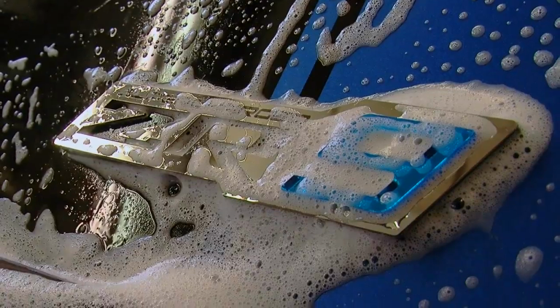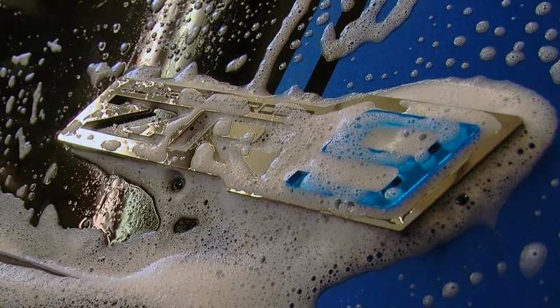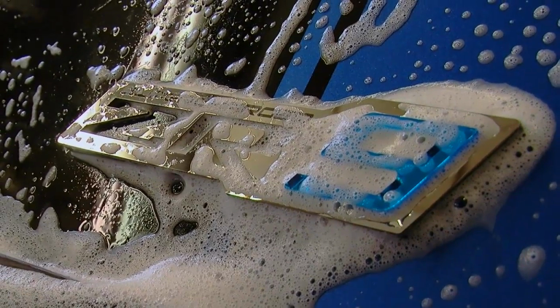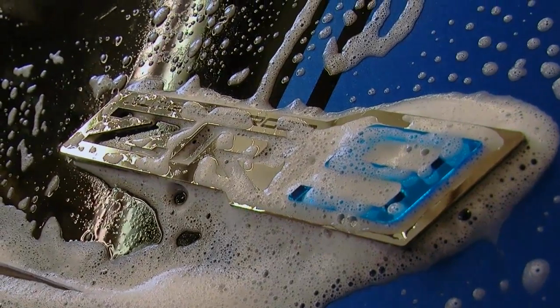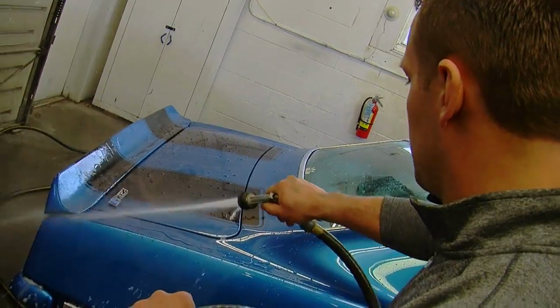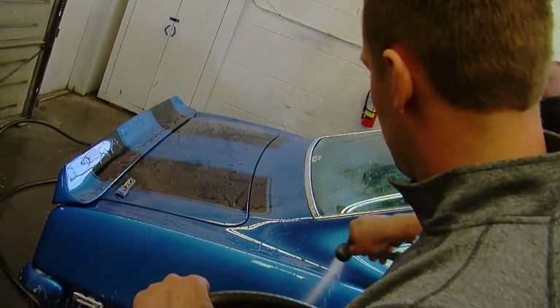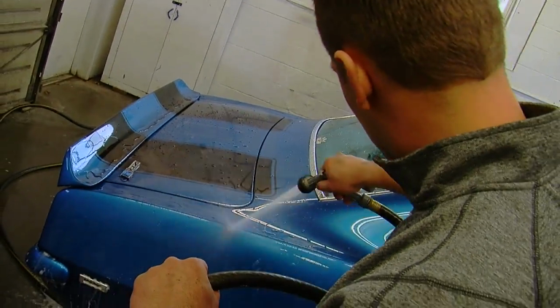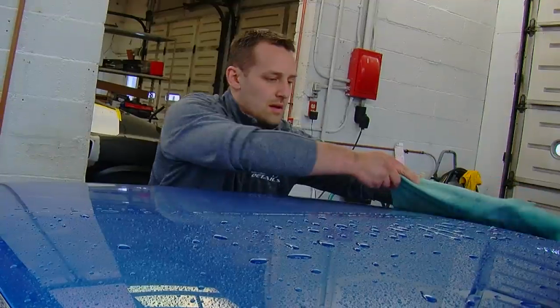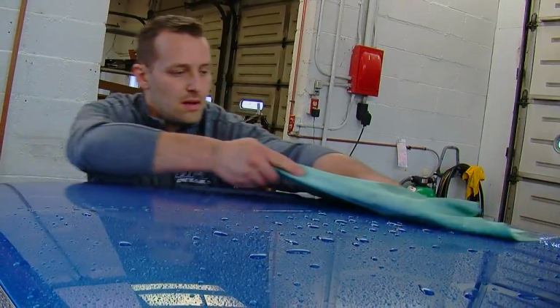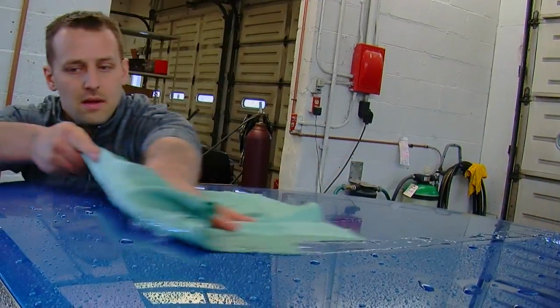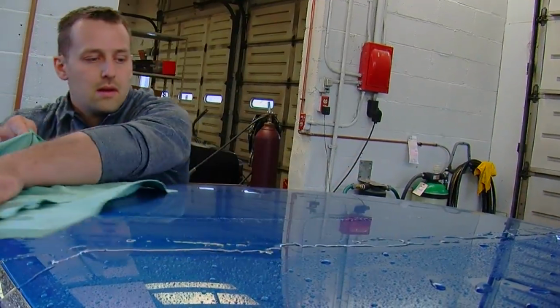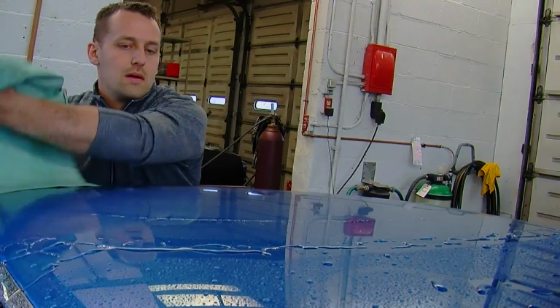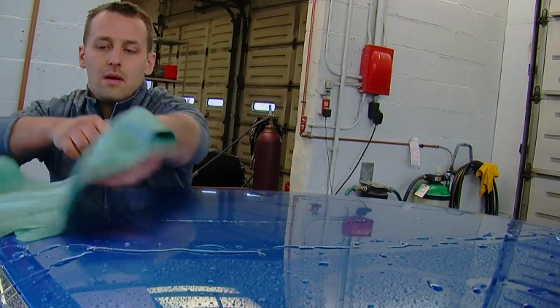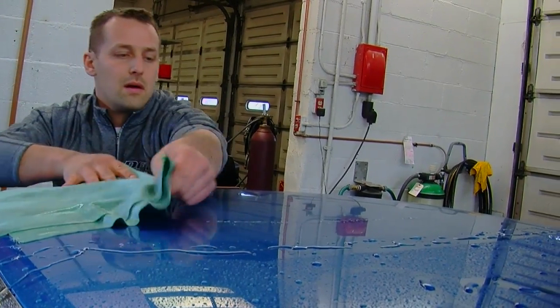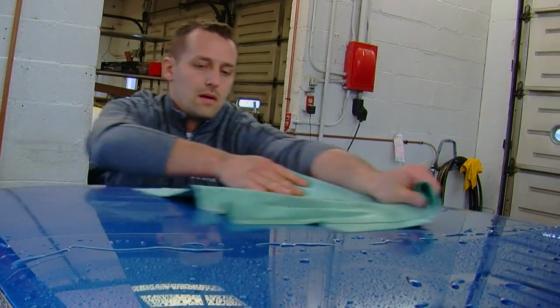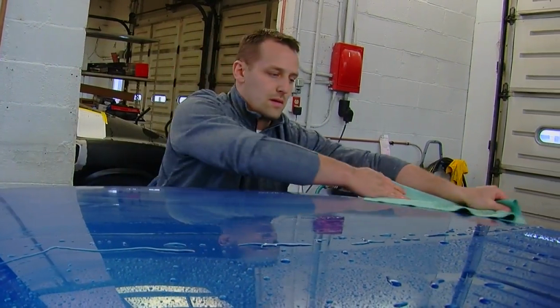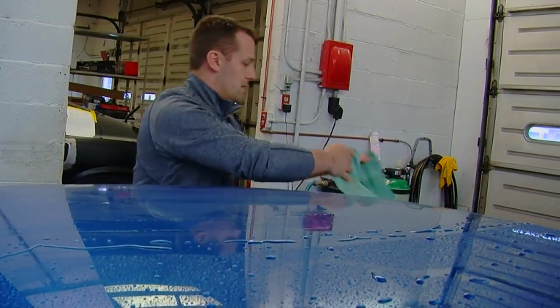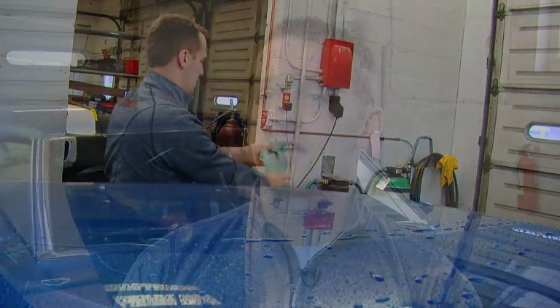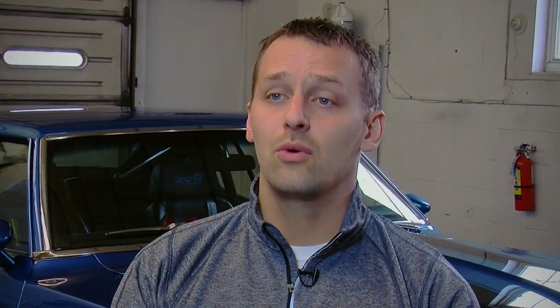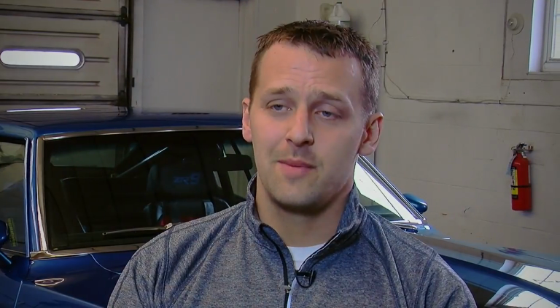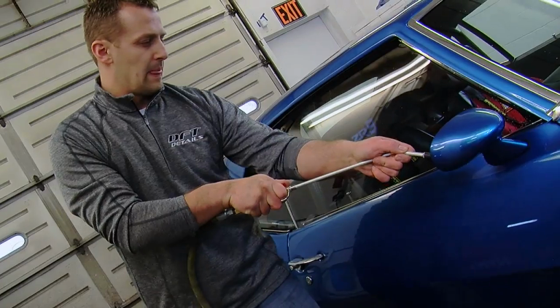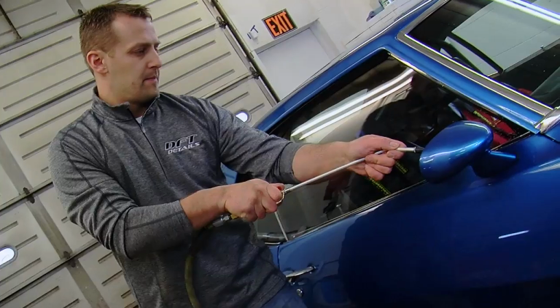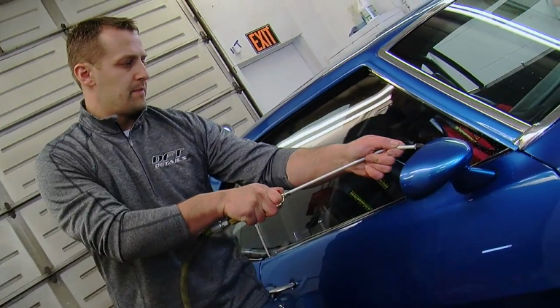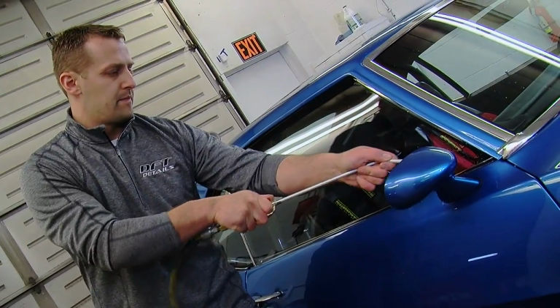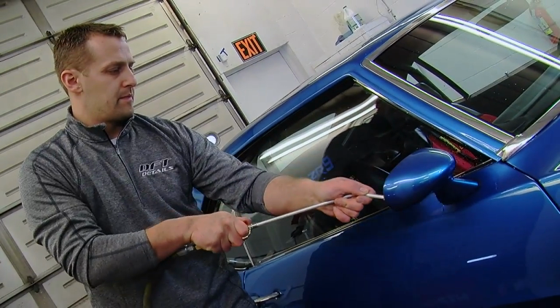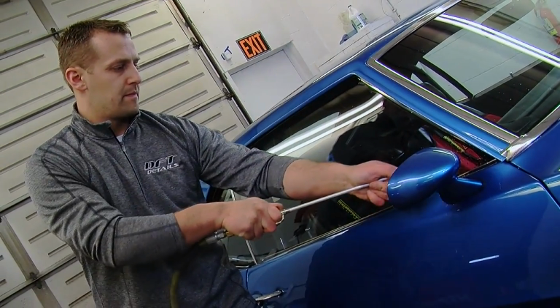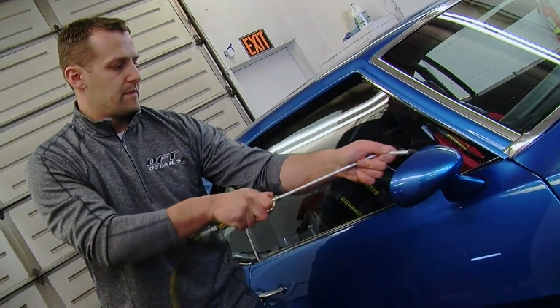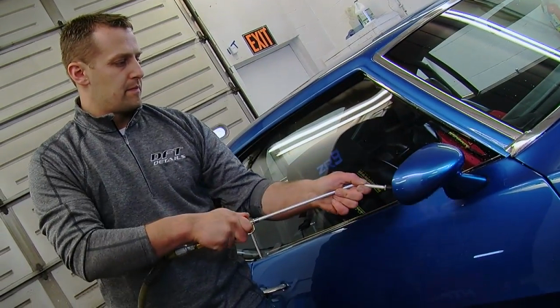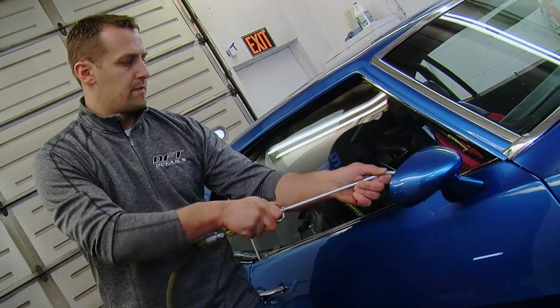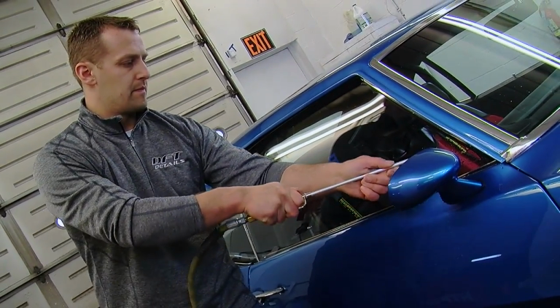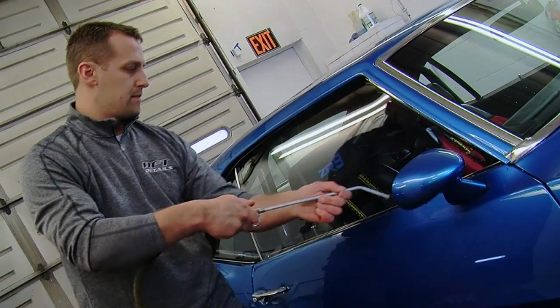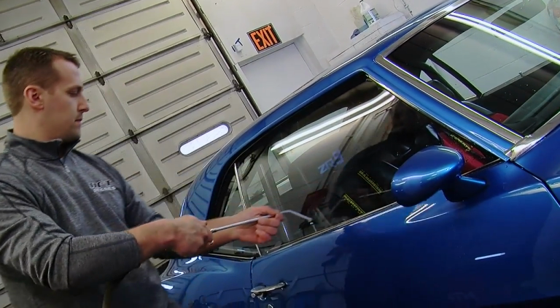When you dry a car it's as important as when you wash it. You want to start at the top and work your way down, and use something soft like a microfiber drying towel or a chamois. If you do use air, use a rubber-tip blow gun so if you bump it against the paint it won't scratch.